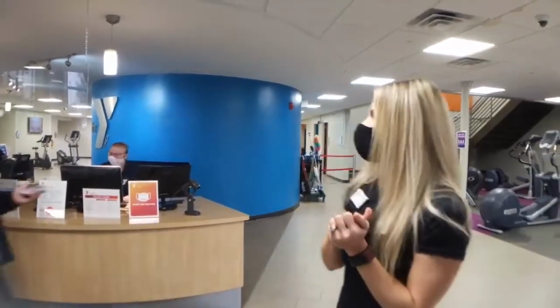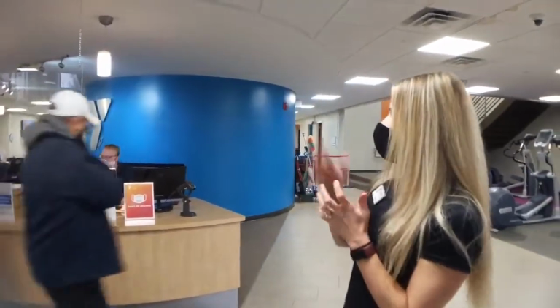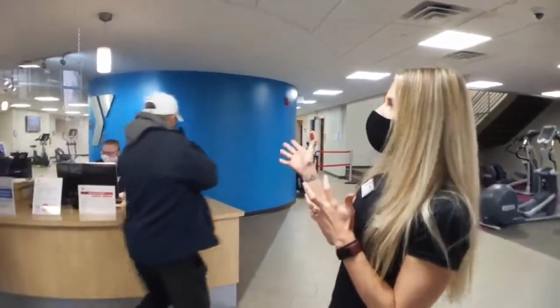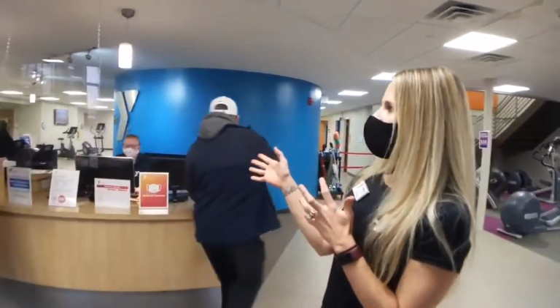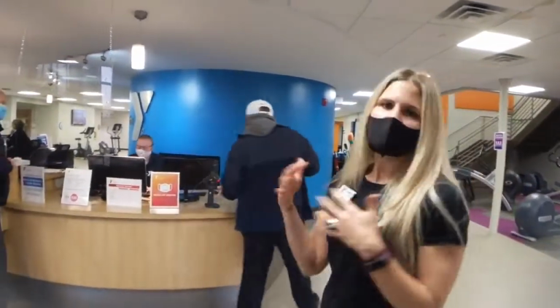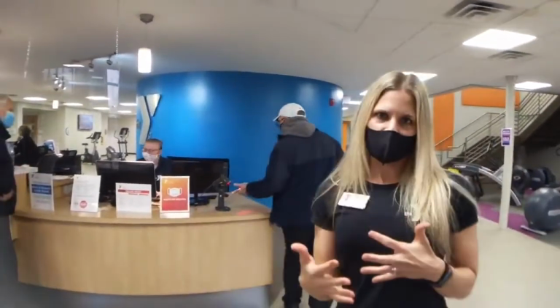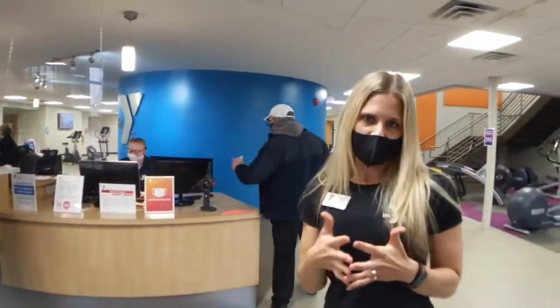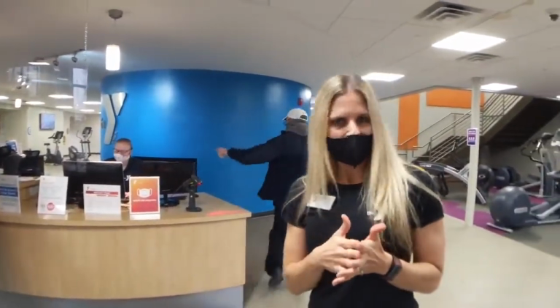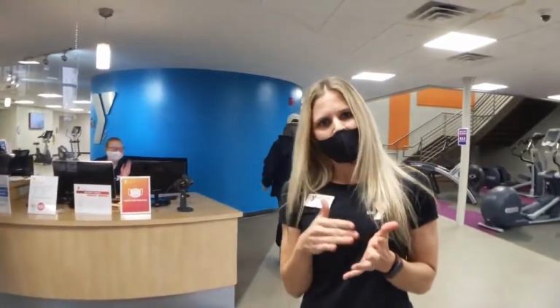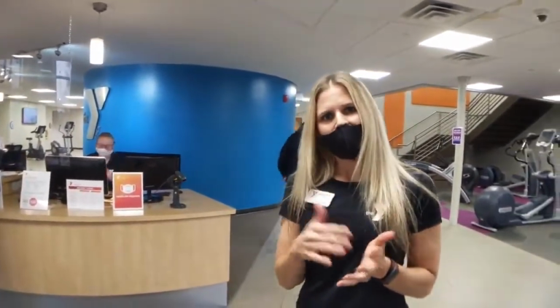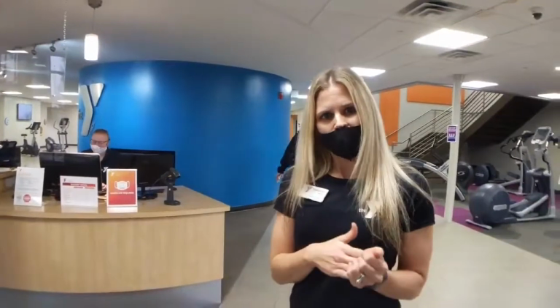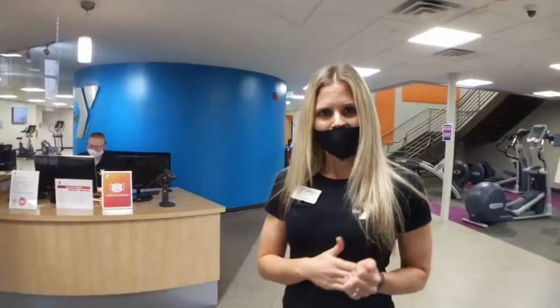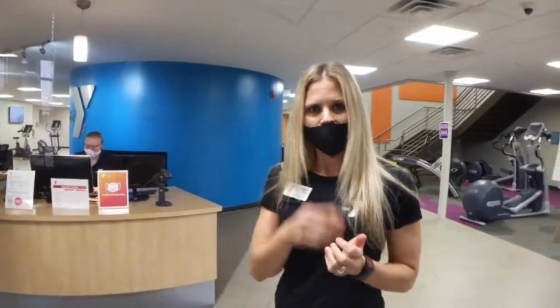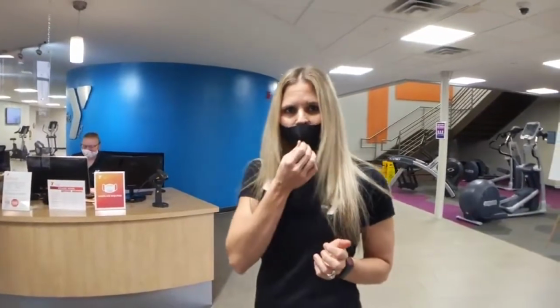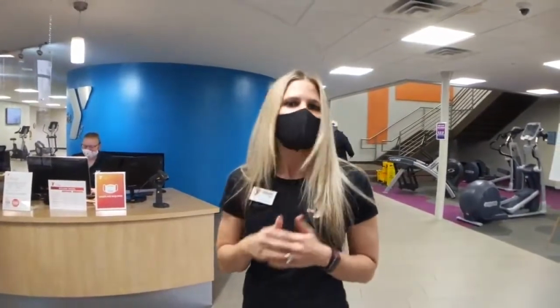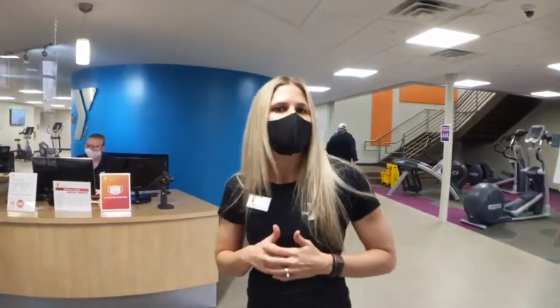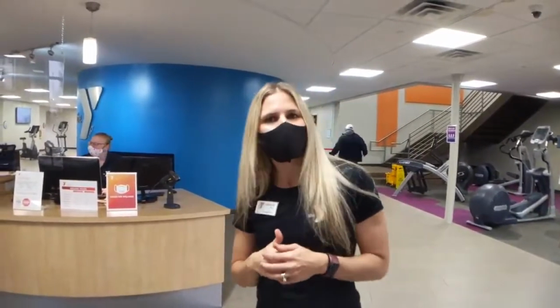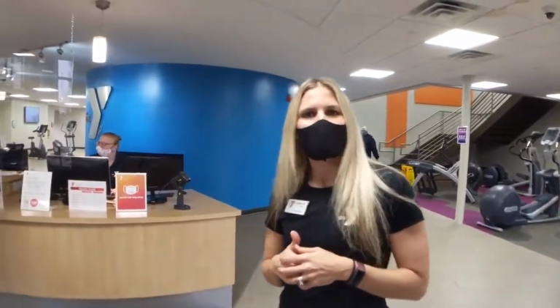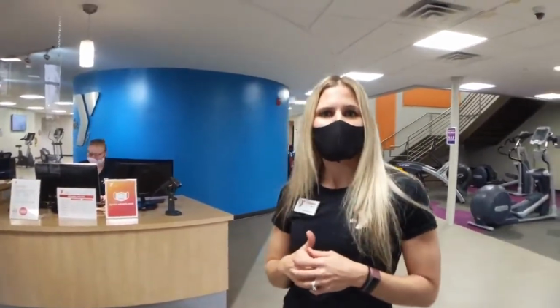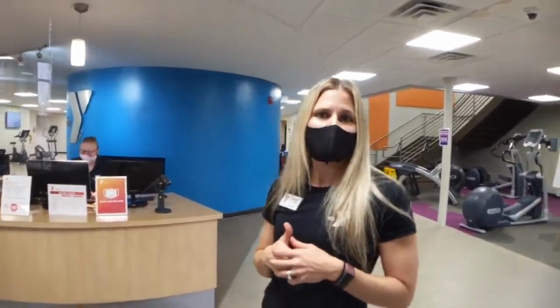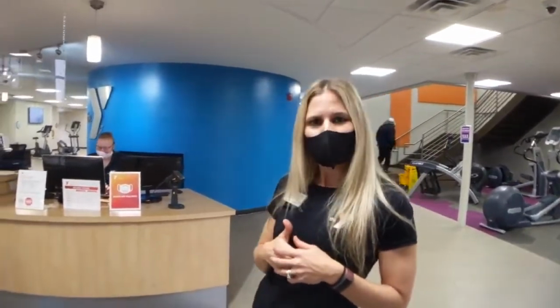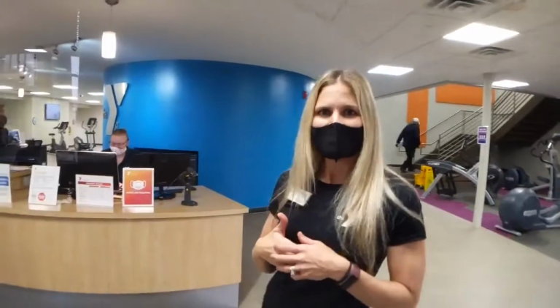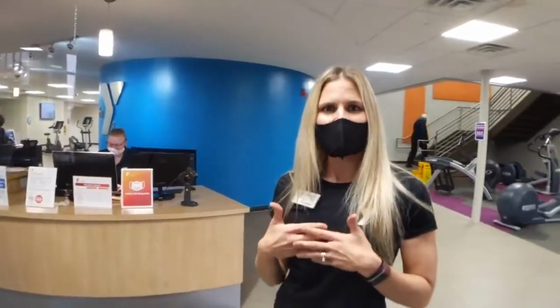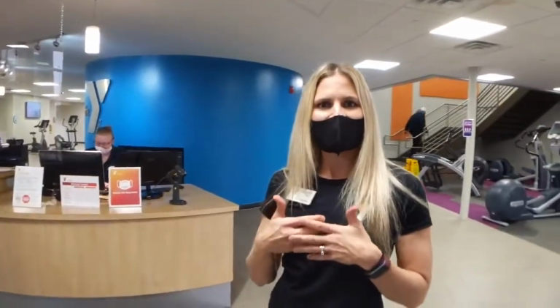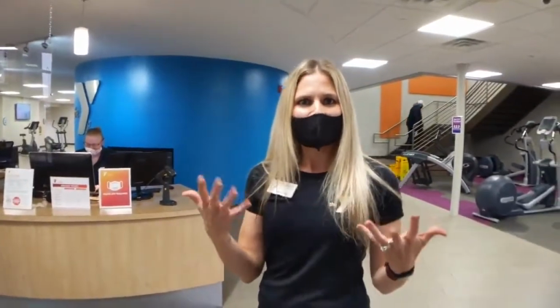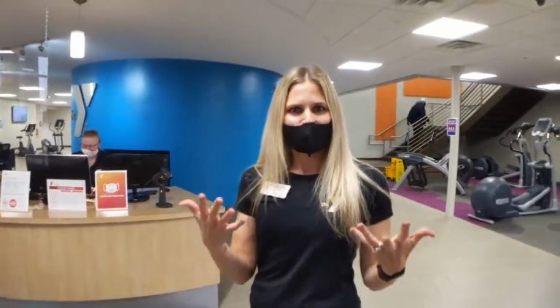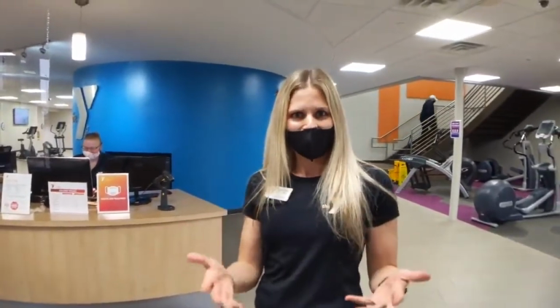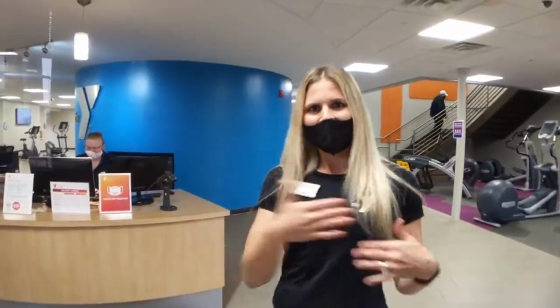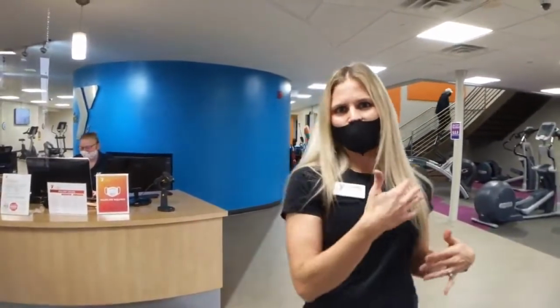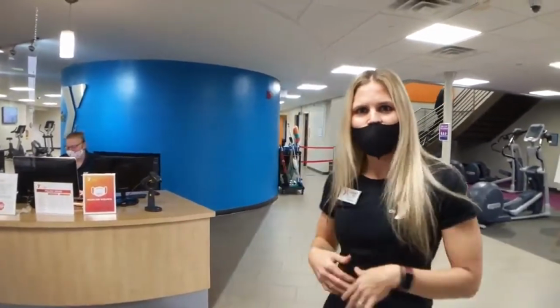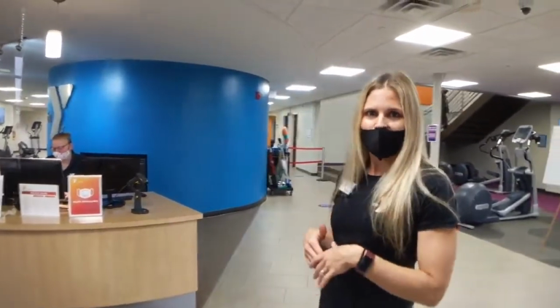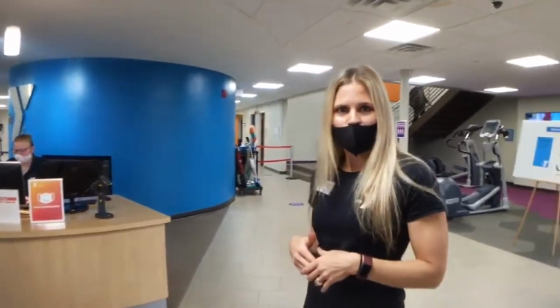The staff are wearing masks. All the members are required to wear masks in the building and while you're working out. We have a lot of fun things to show you right now in our little video tour, so please join me as we show you the rest of the building.